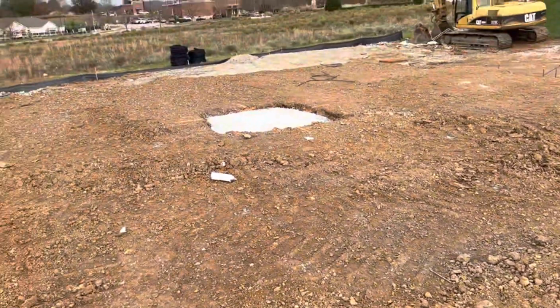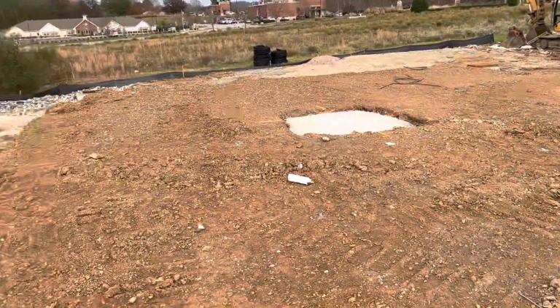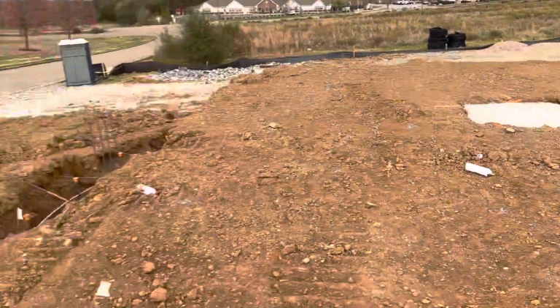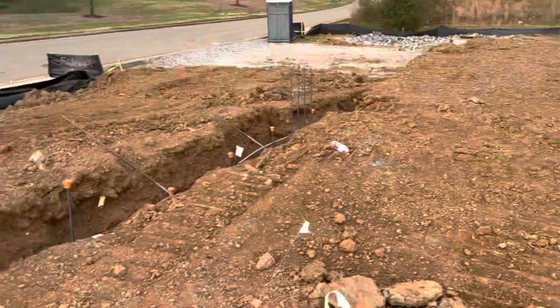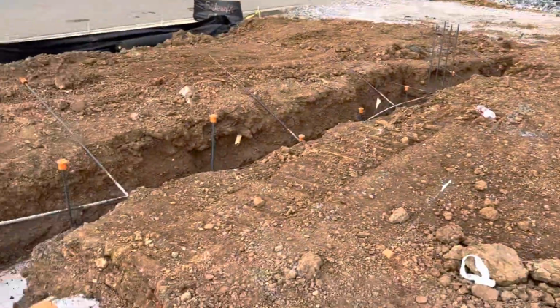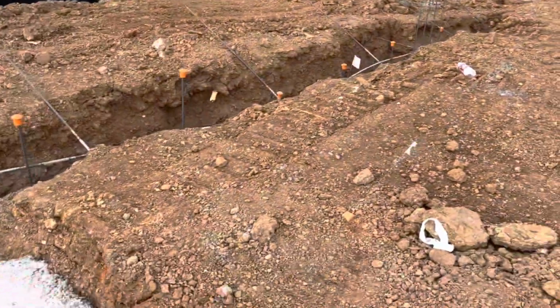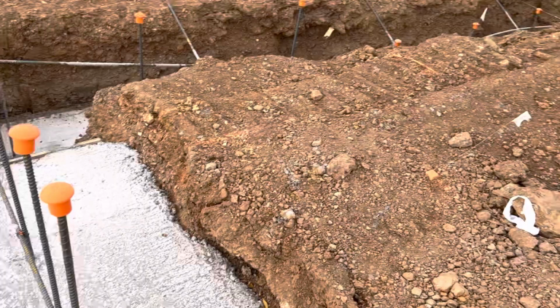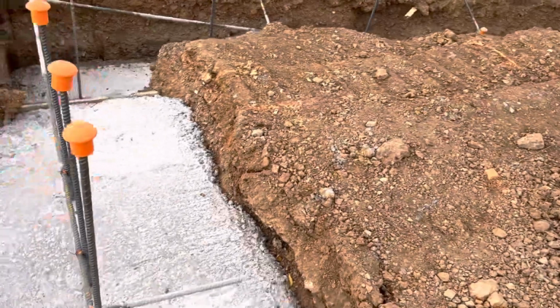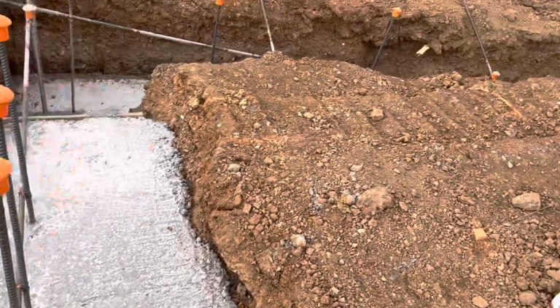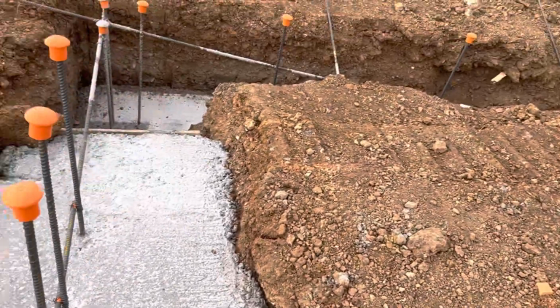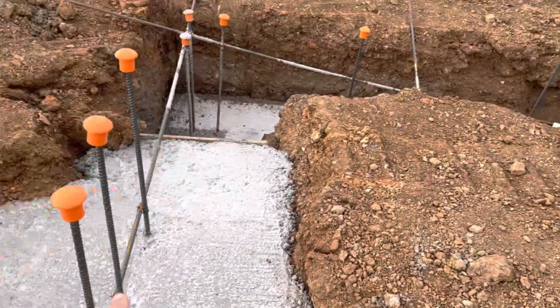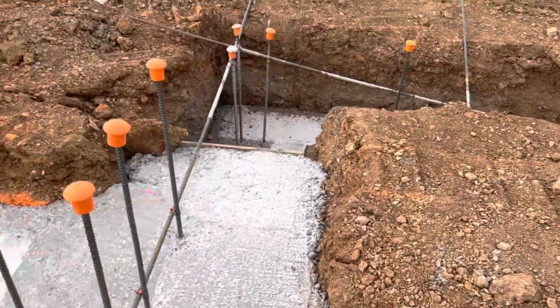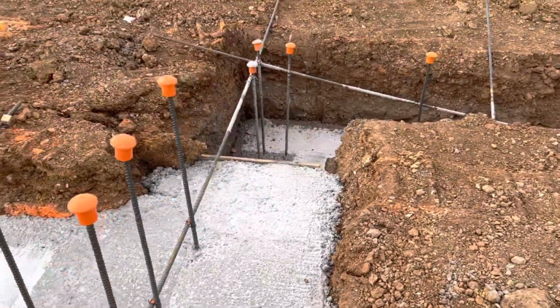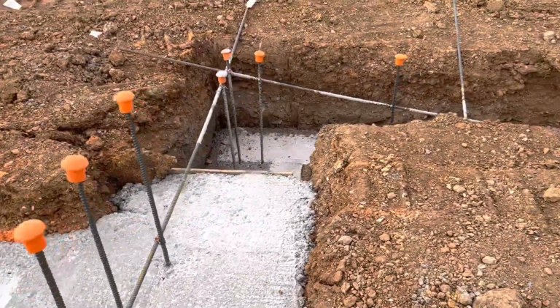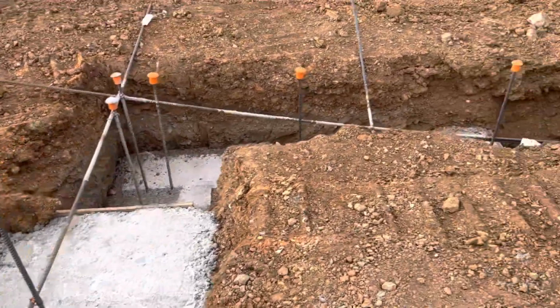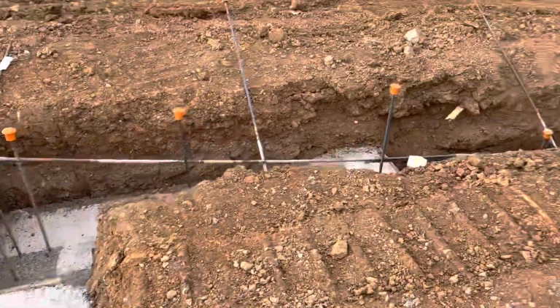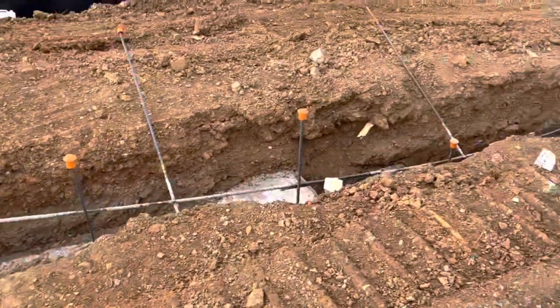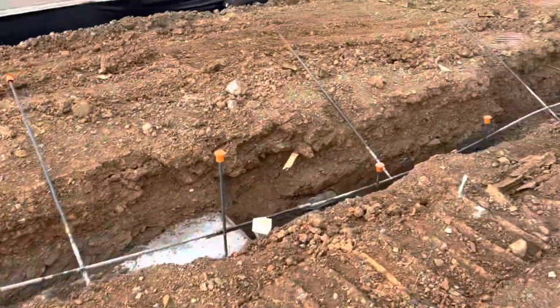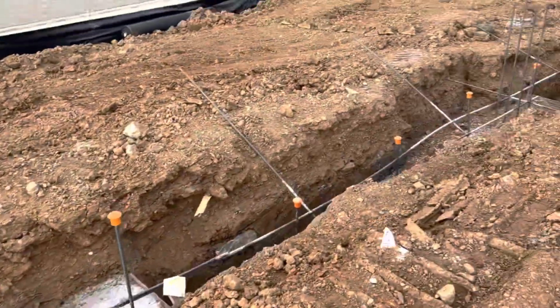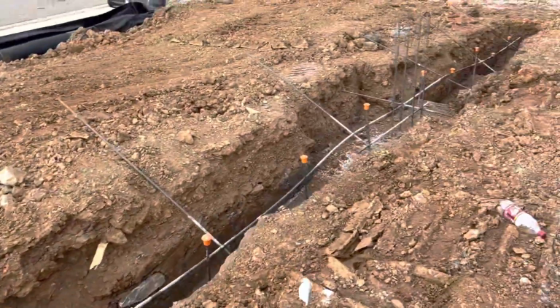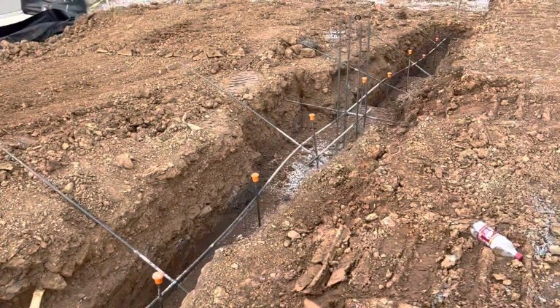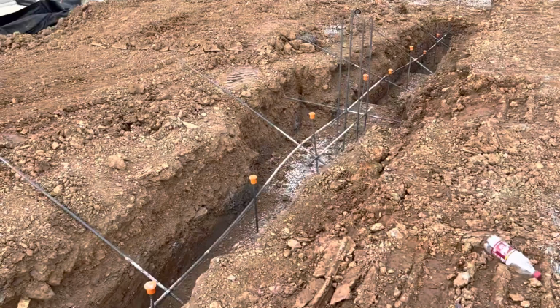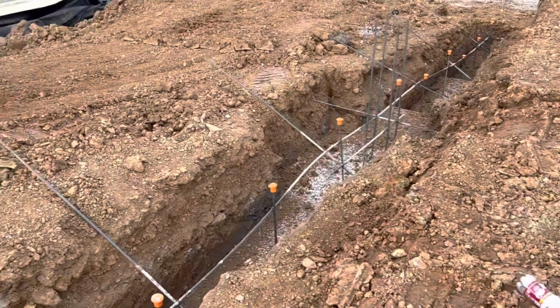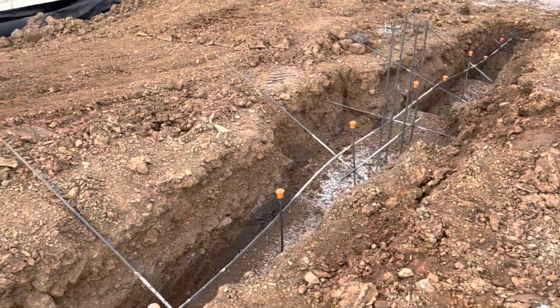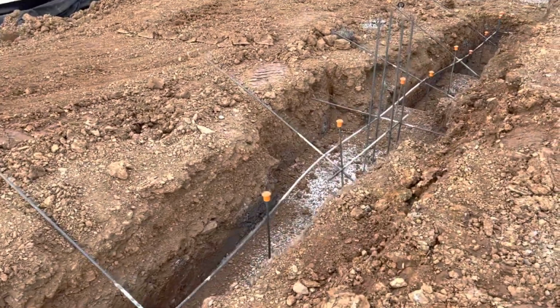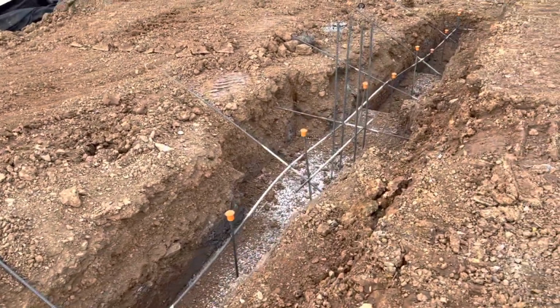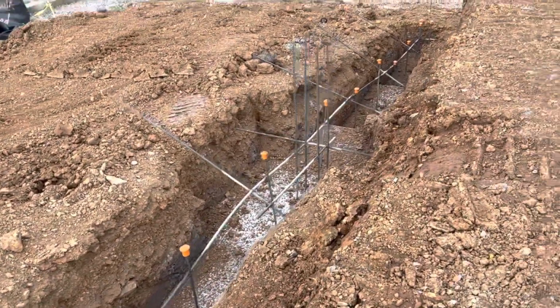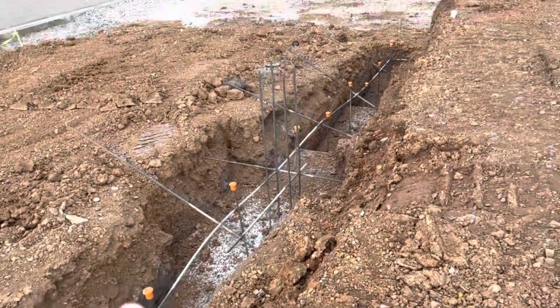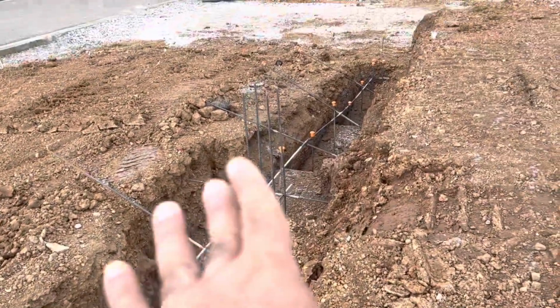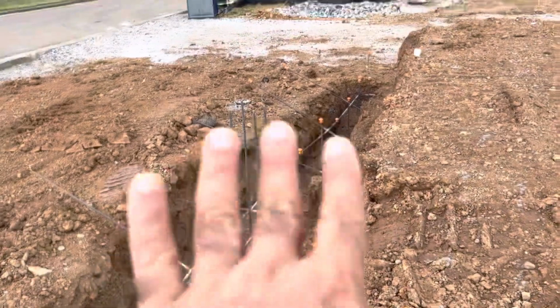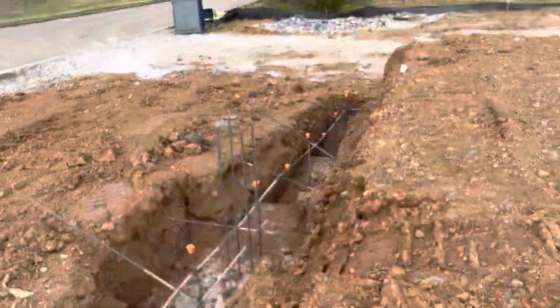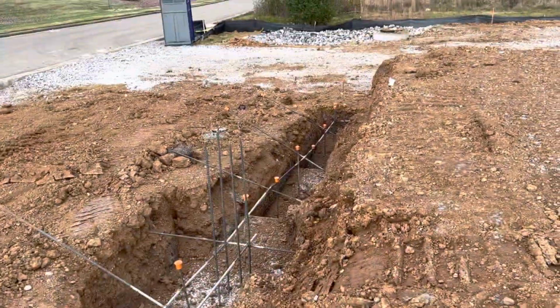Over here and there, you can see at the corners more rebar, and here we have step footers.